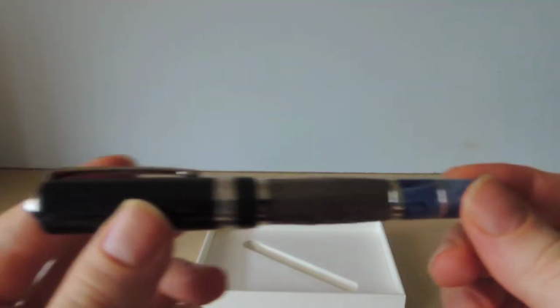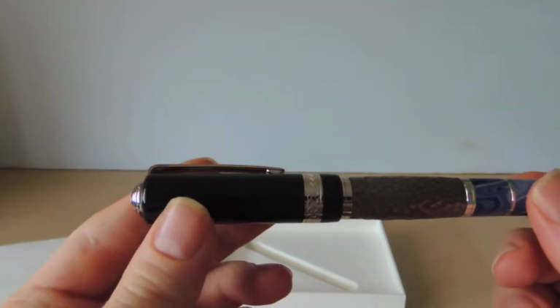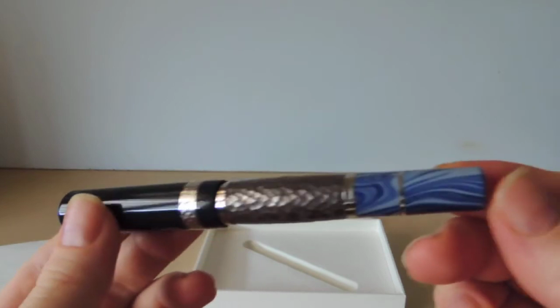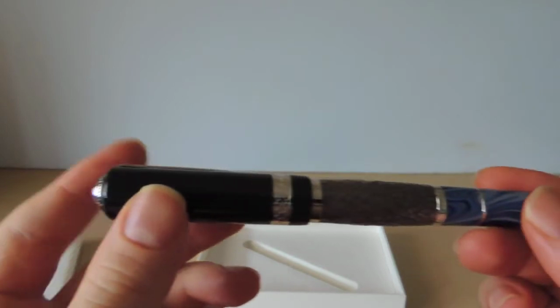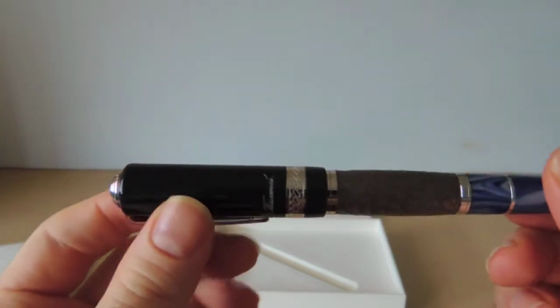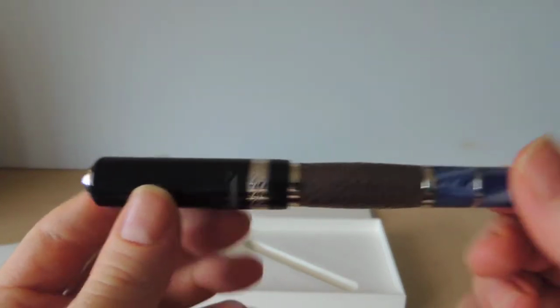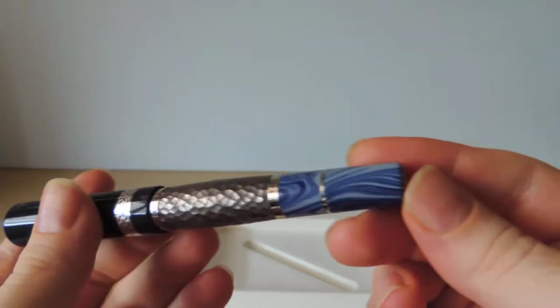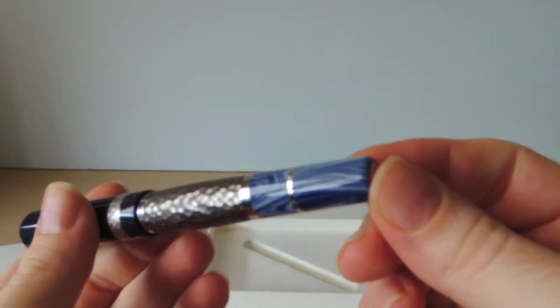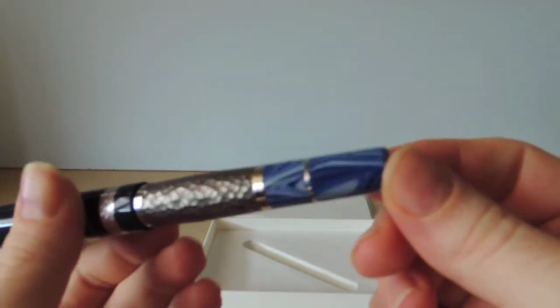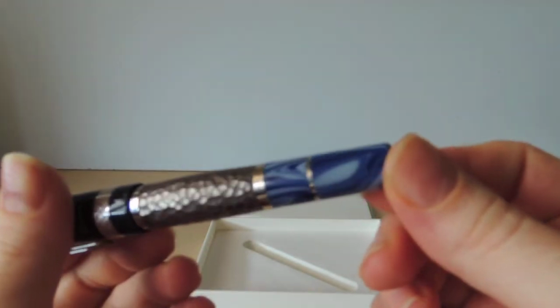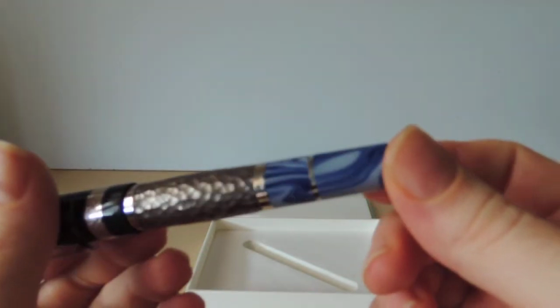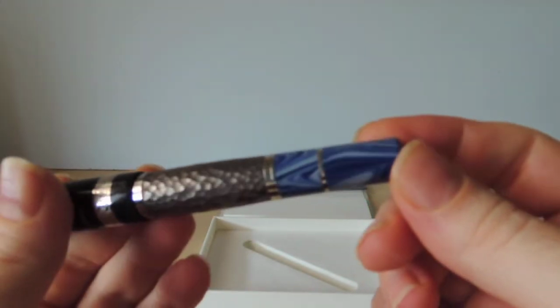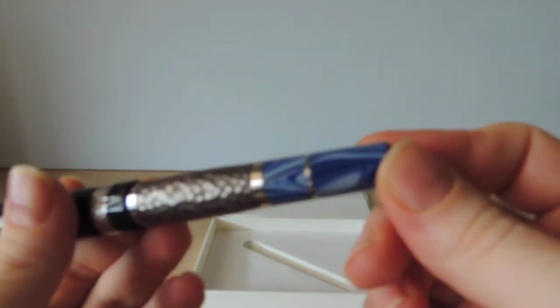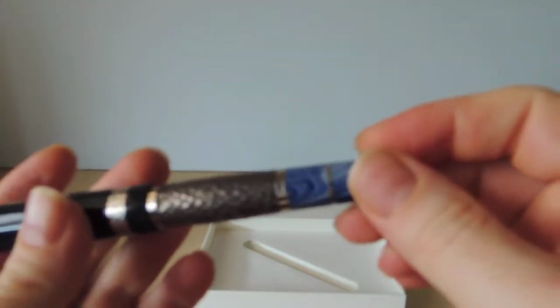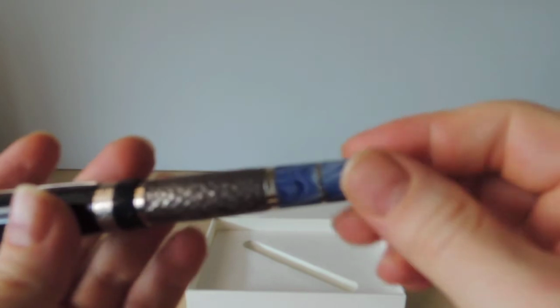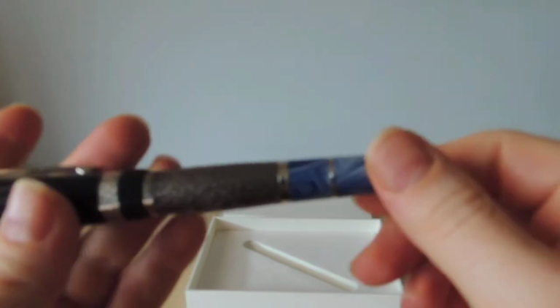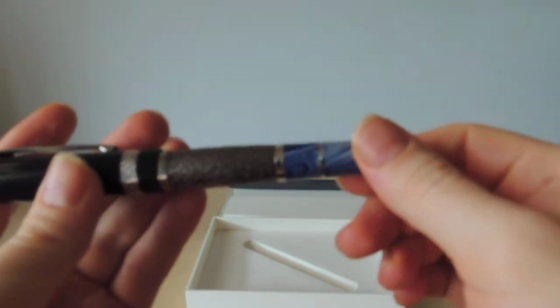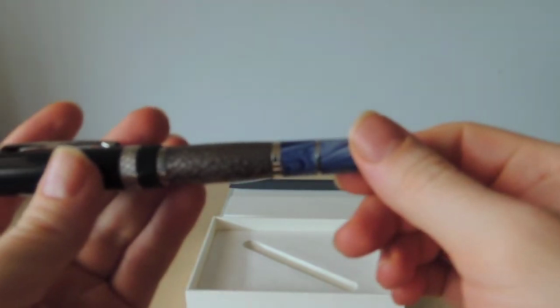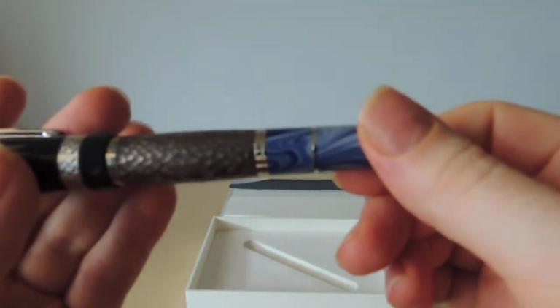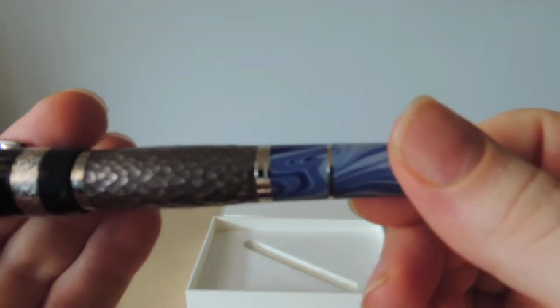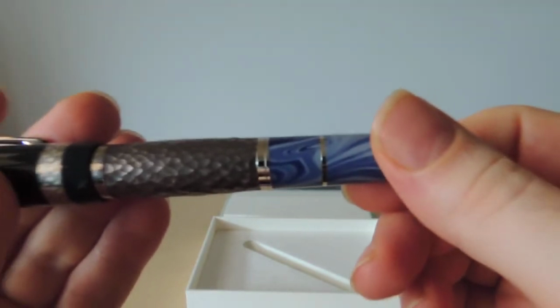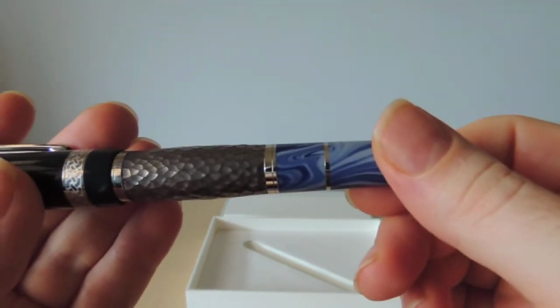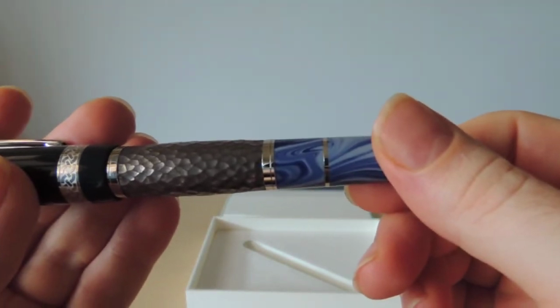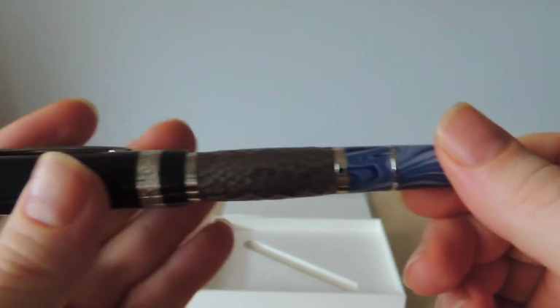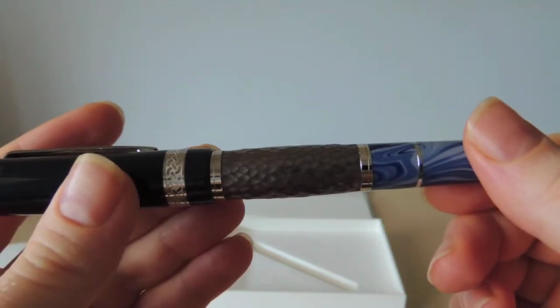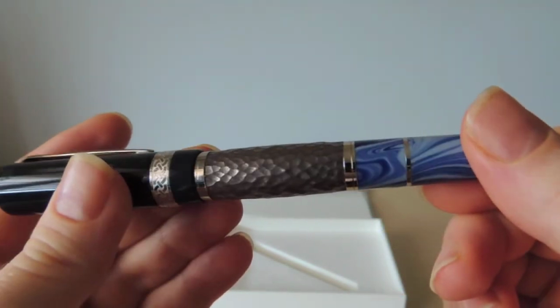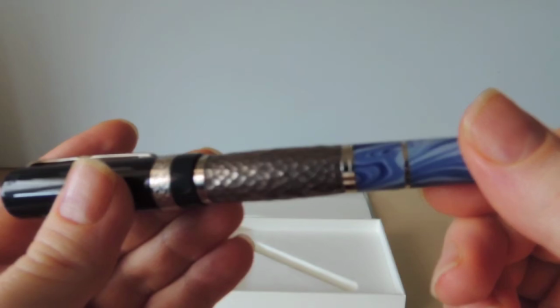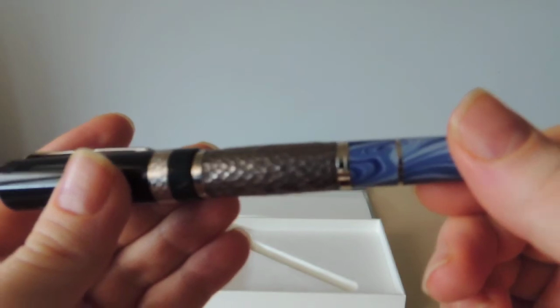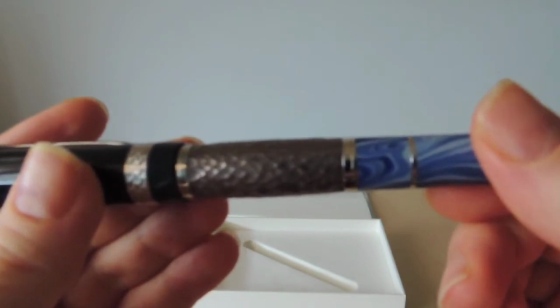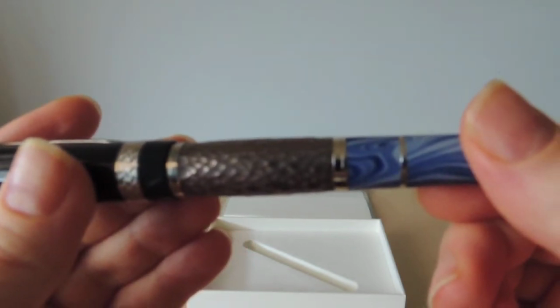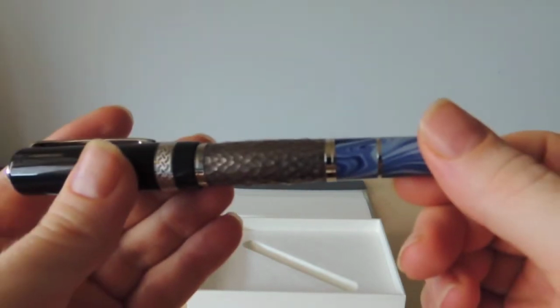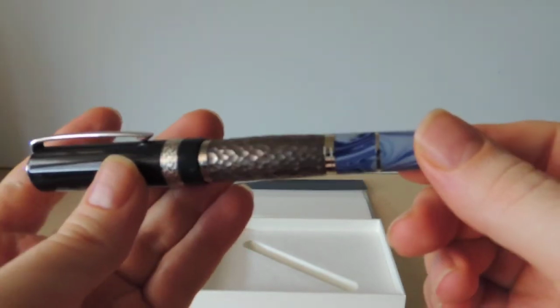Blue, dark blue precious resin for the cap, and then a two-tone precious resin for the end. And then a hammered silver barrel.